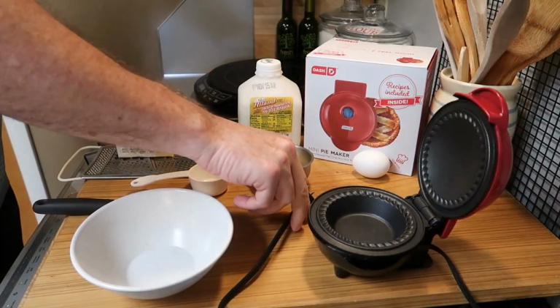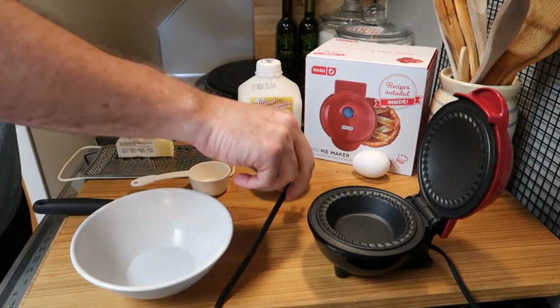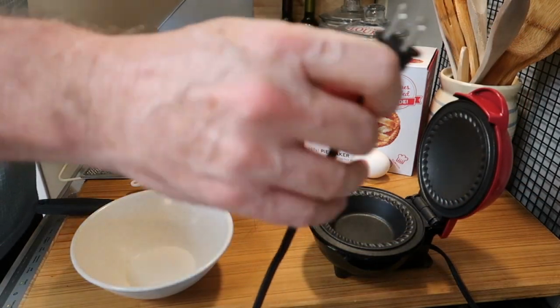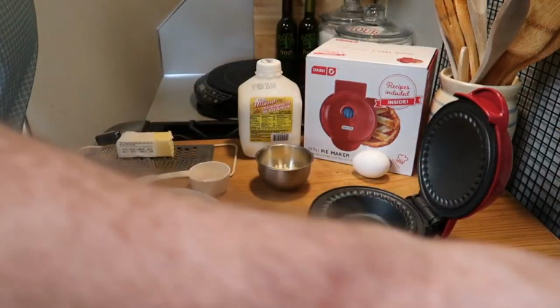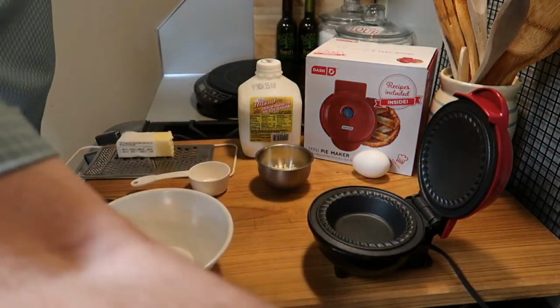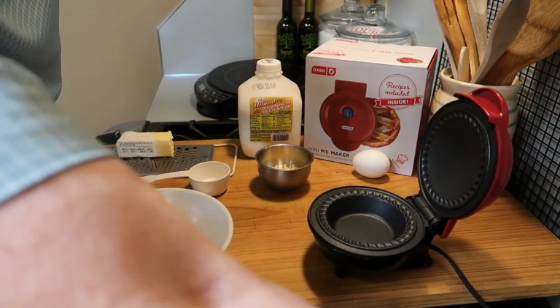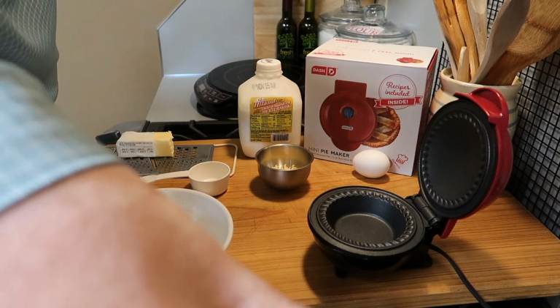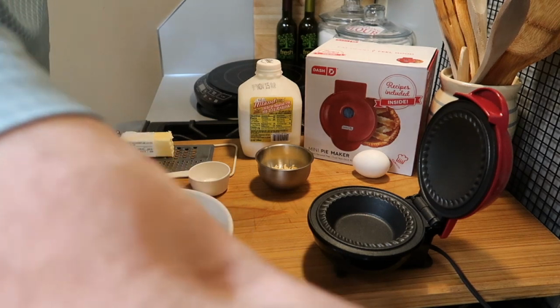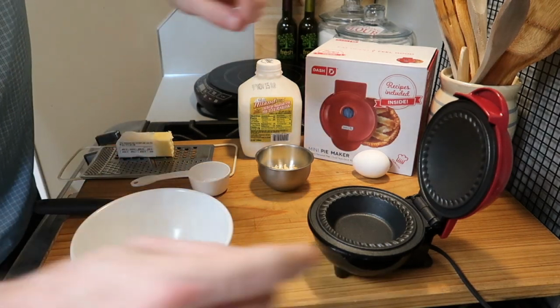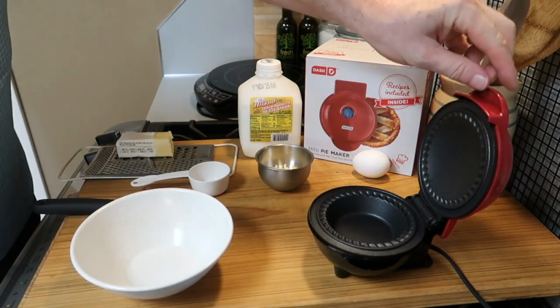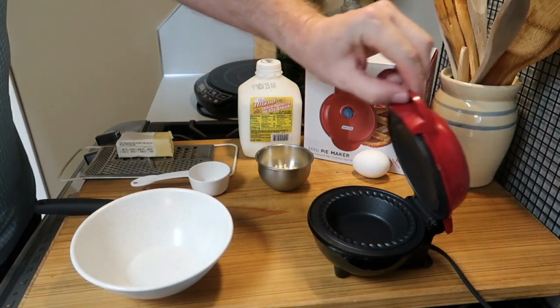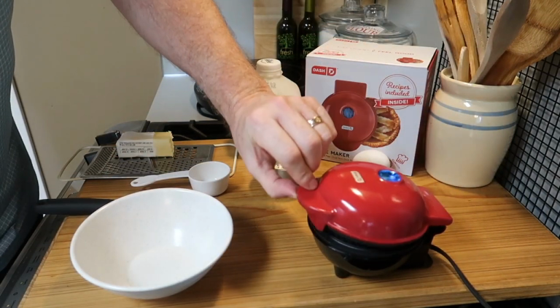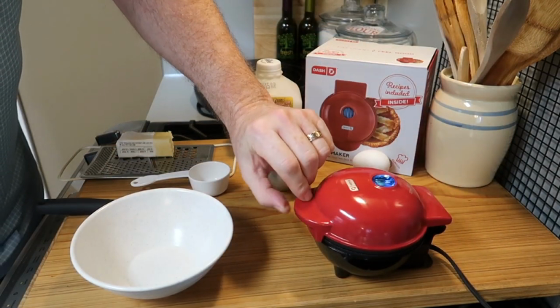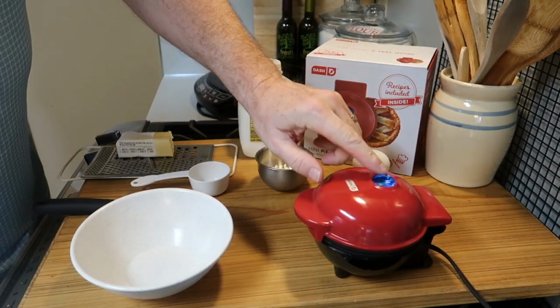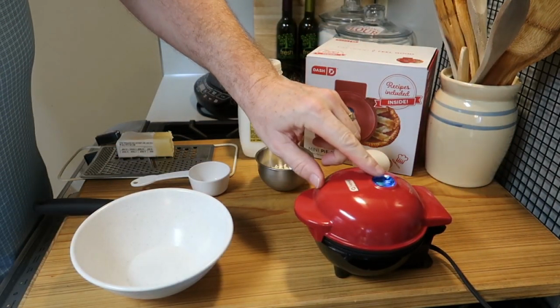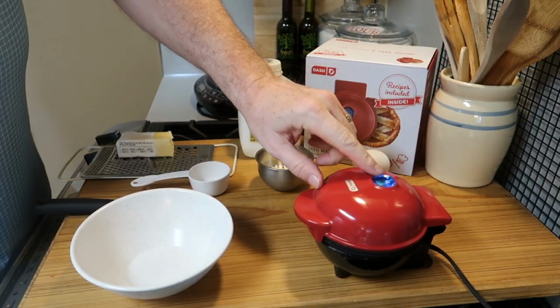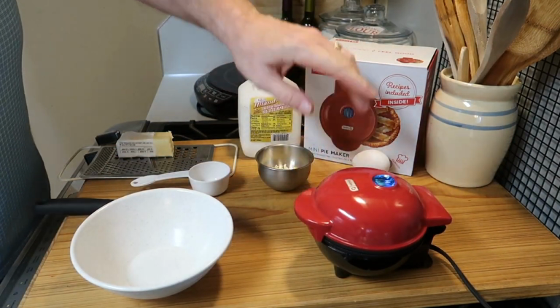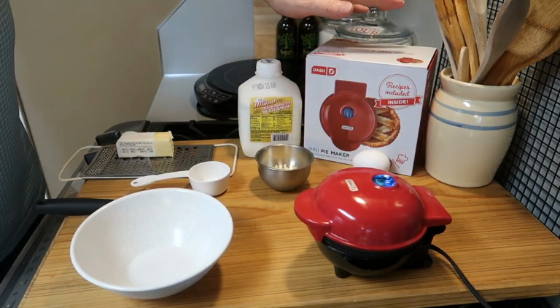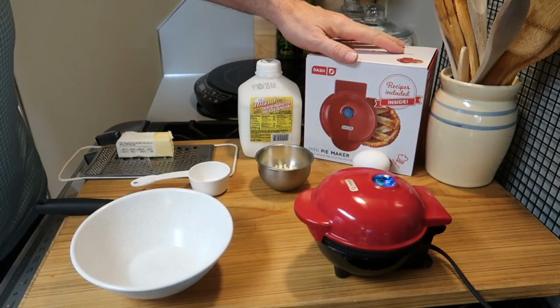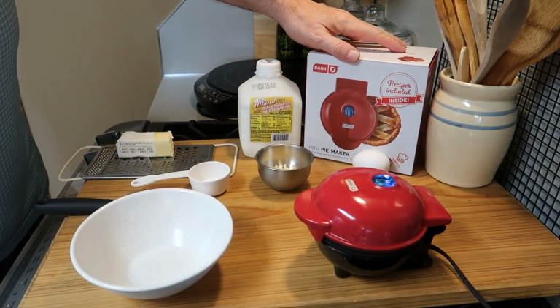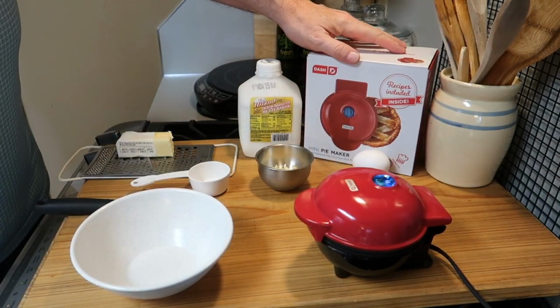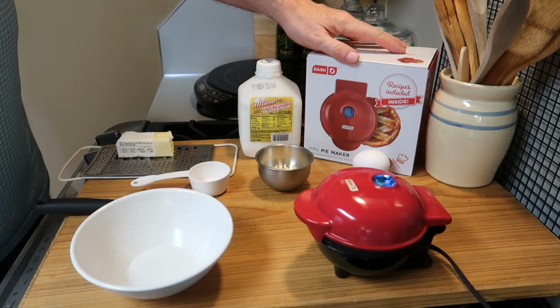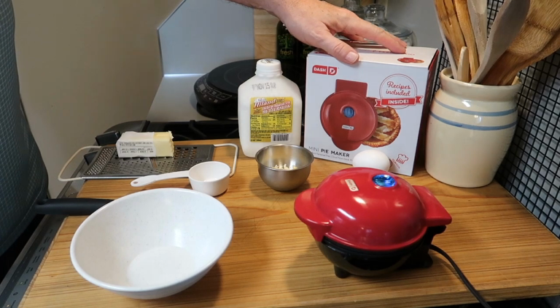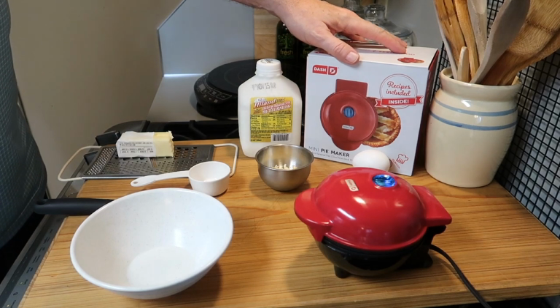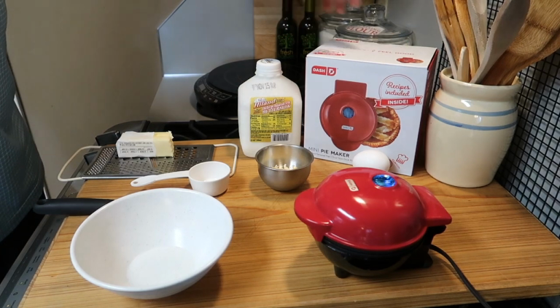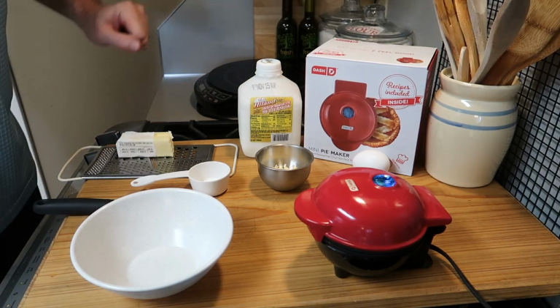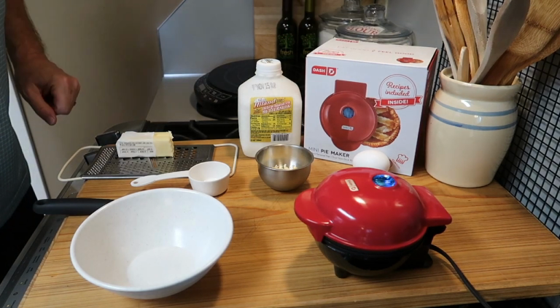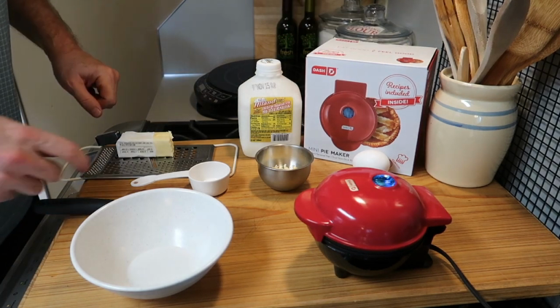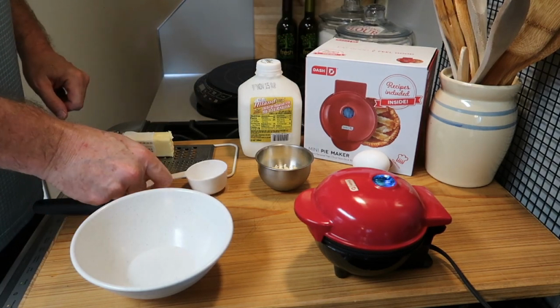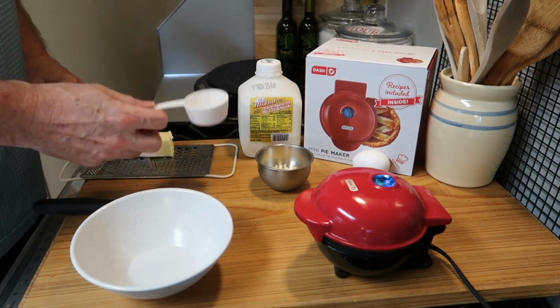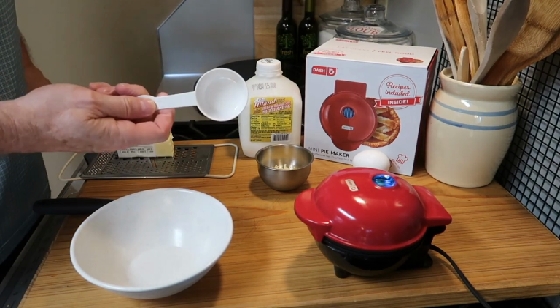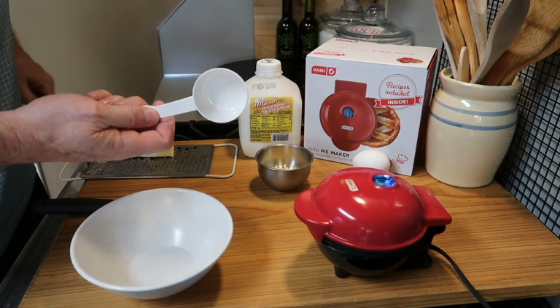The first thing you do is plug it in and the light comes on, and when it goes off then it's ready to cook. Simple!